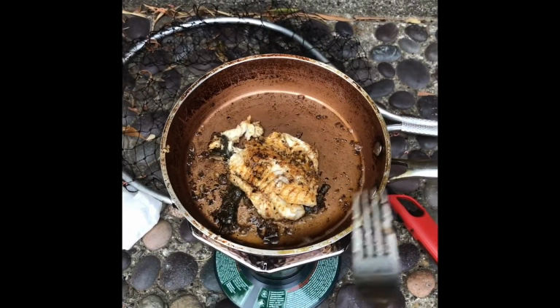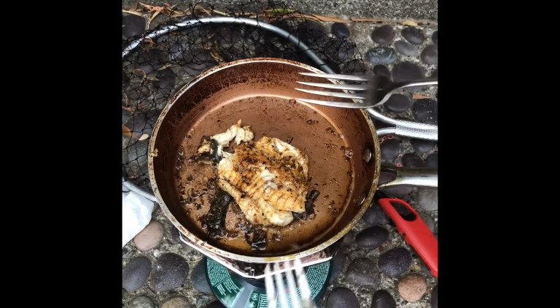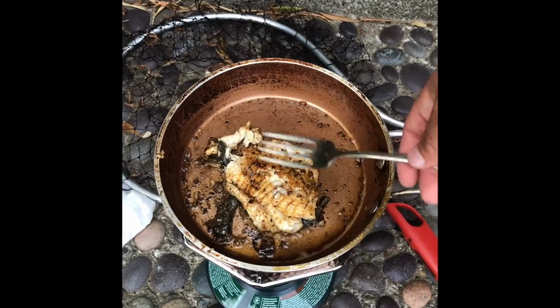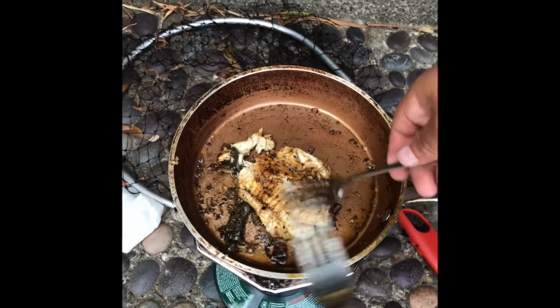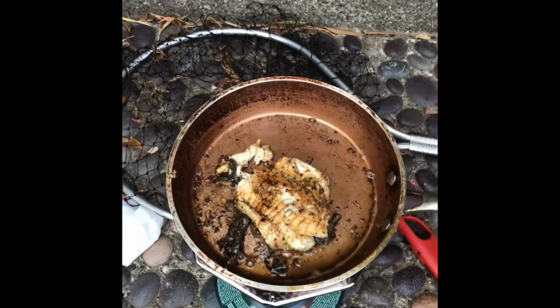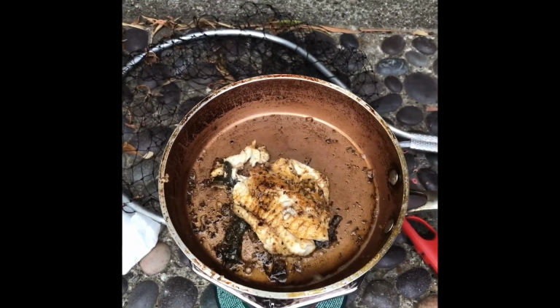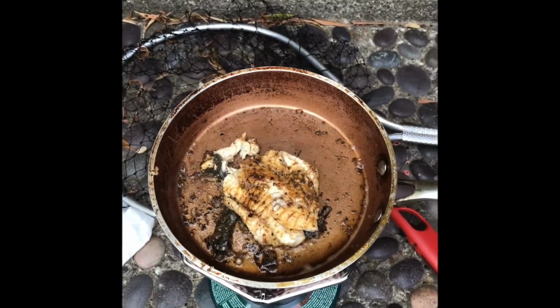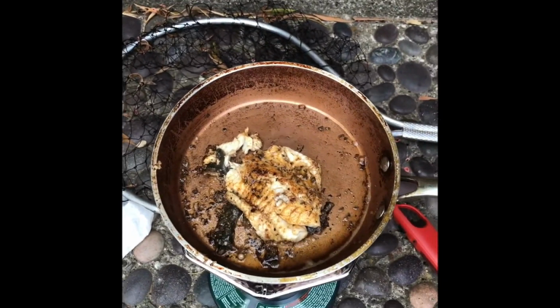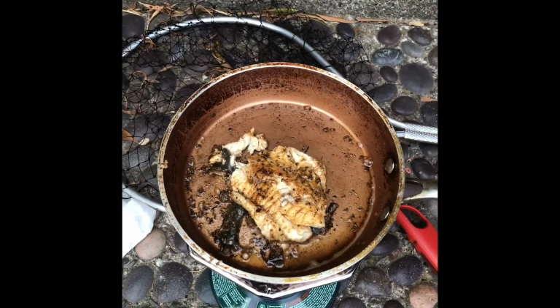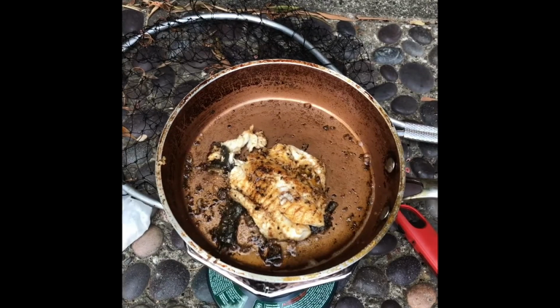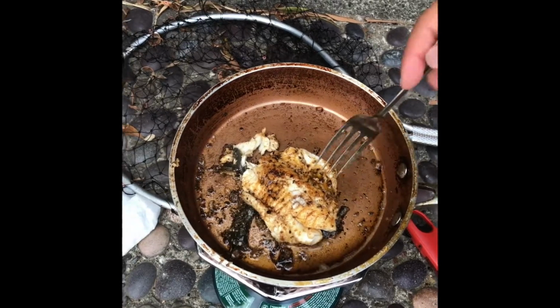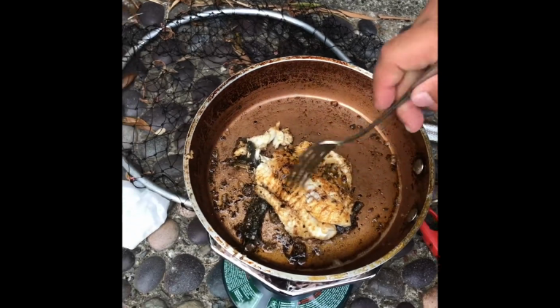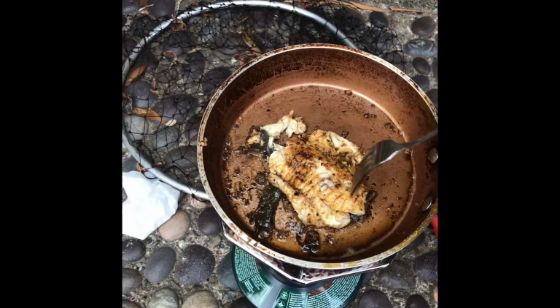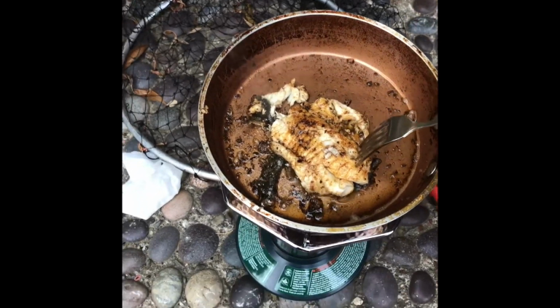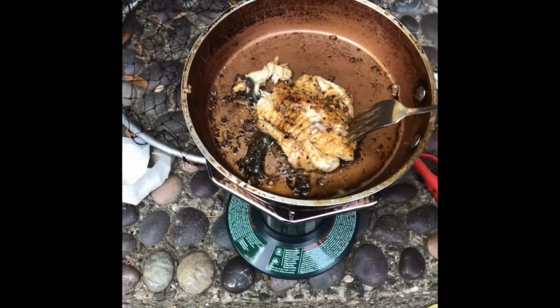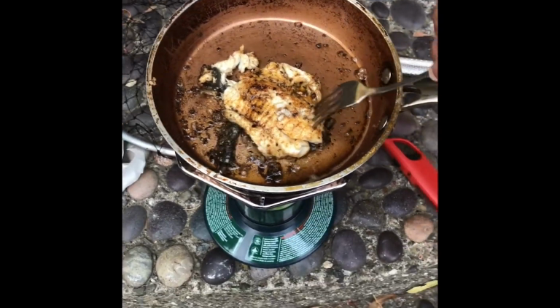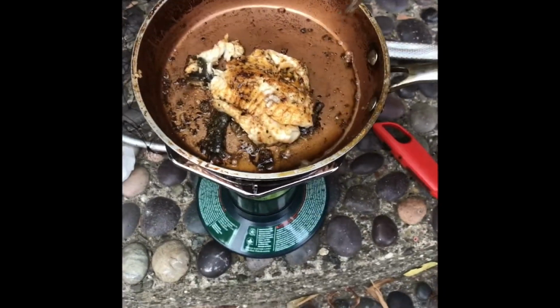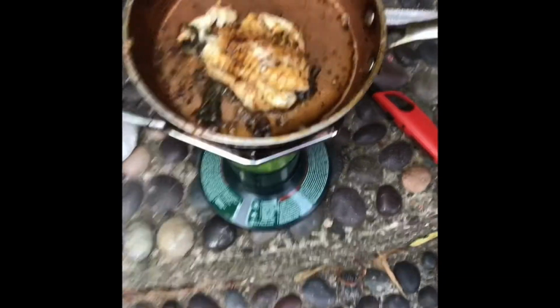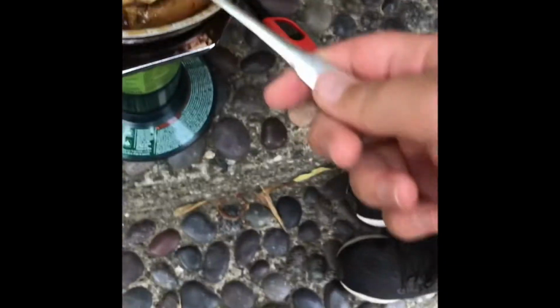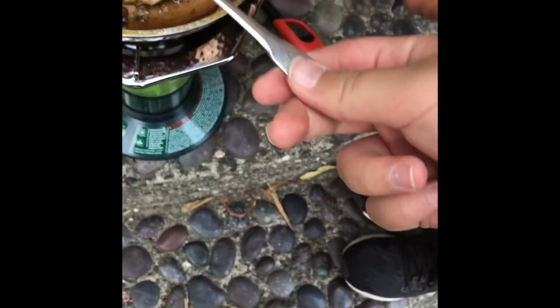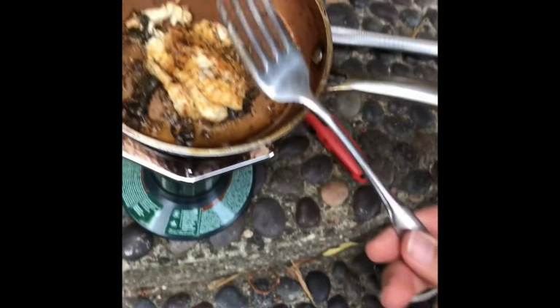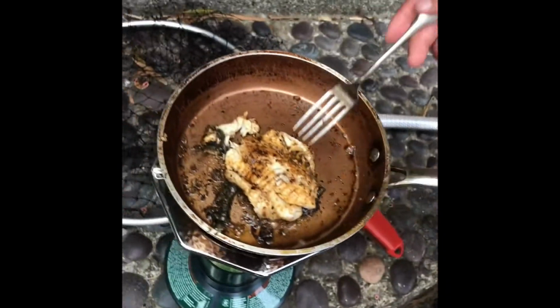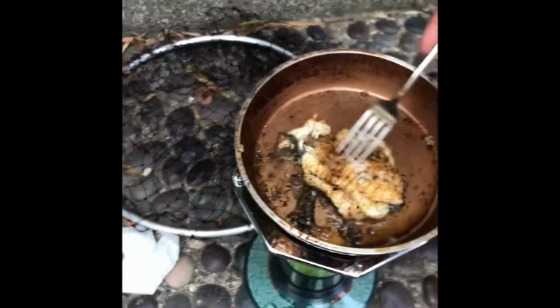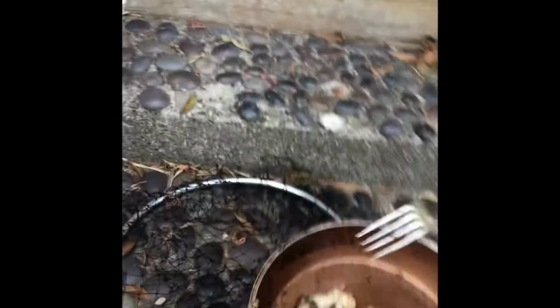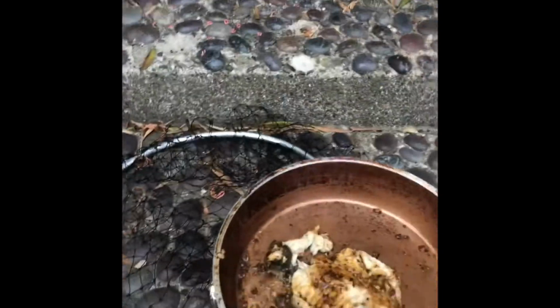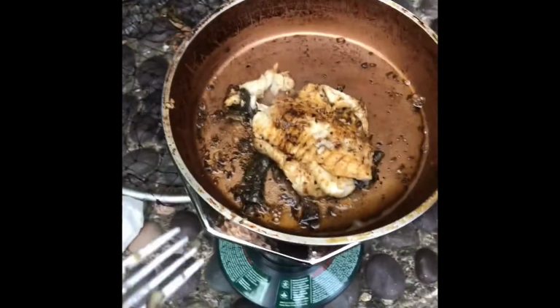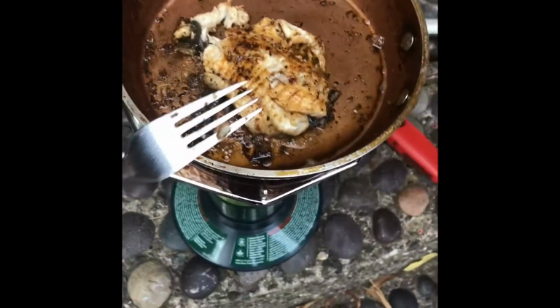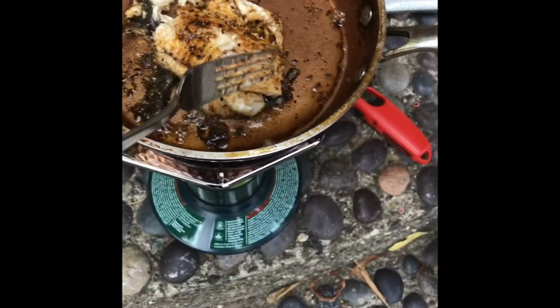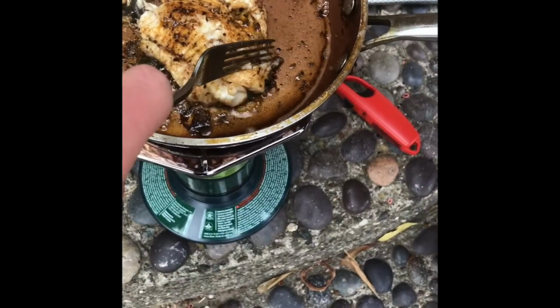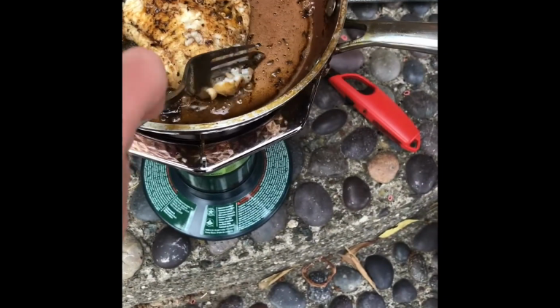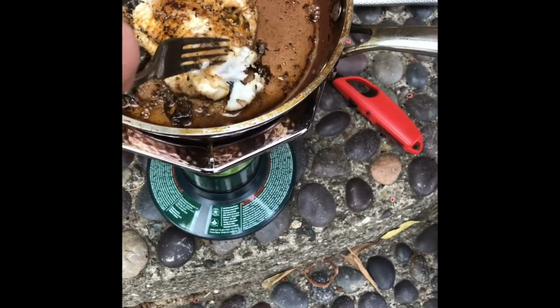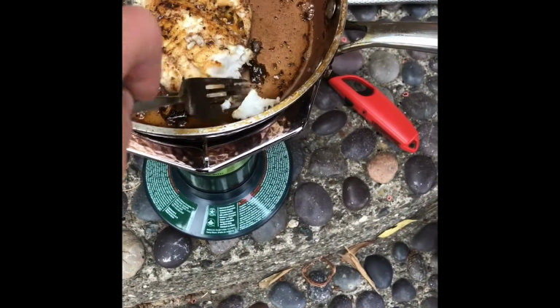That looks so yummy. Rockfish — fresh grass rockfish. Have you ever had any? I've never had rockfish, this is going to be so good. That's going to taste good. I've never had grass rockfish, I've had bone before and that's it.